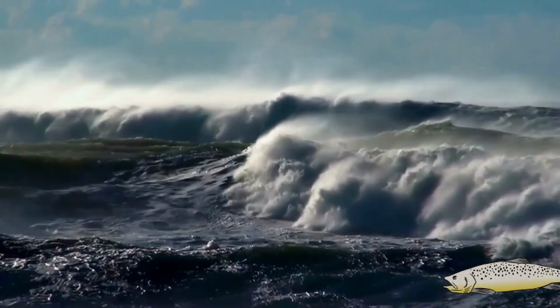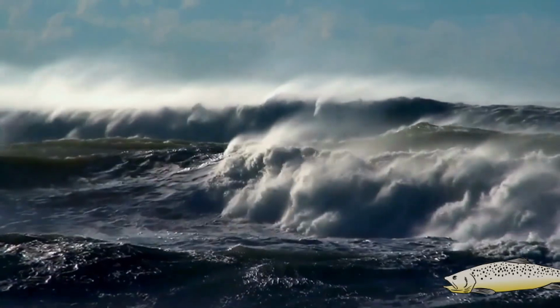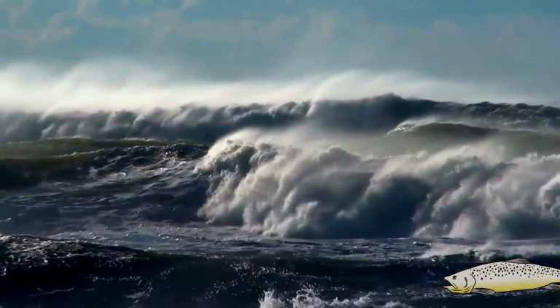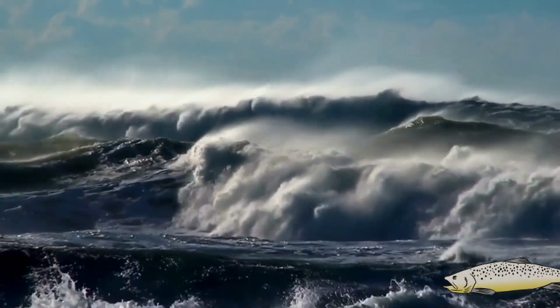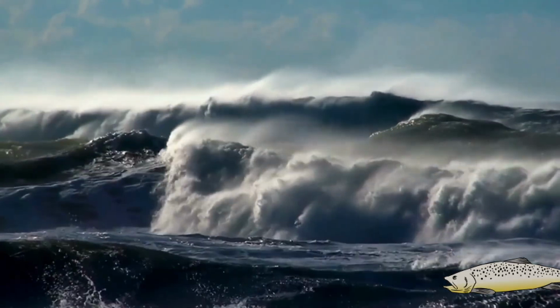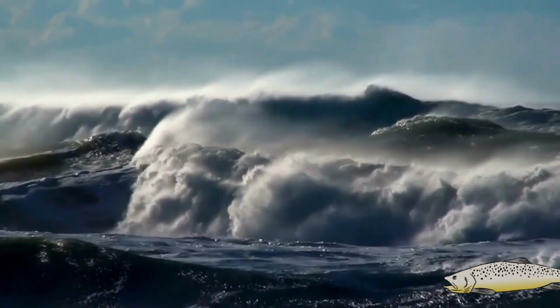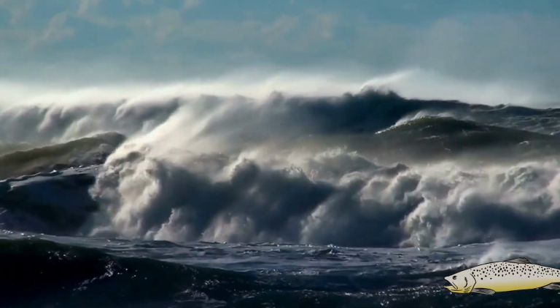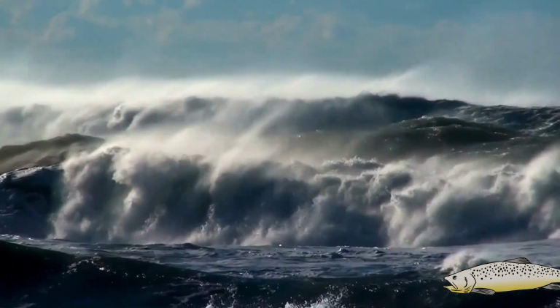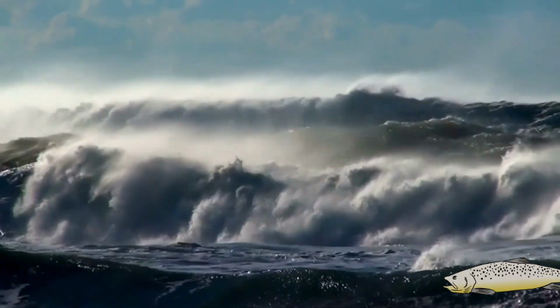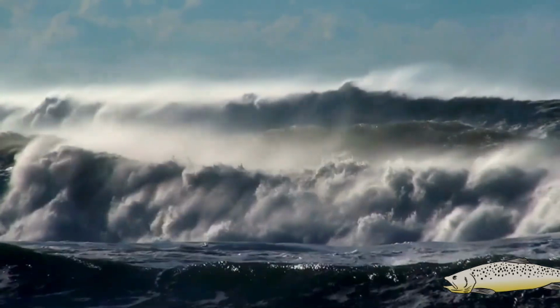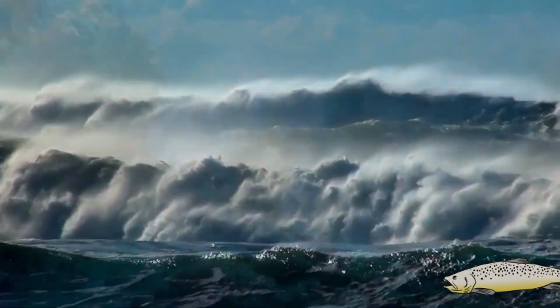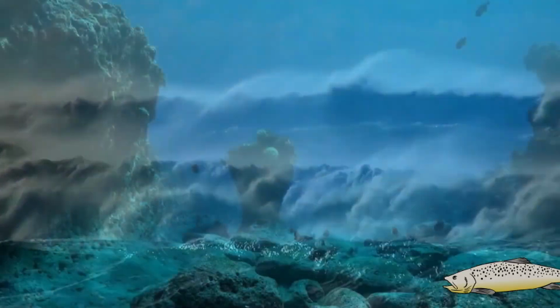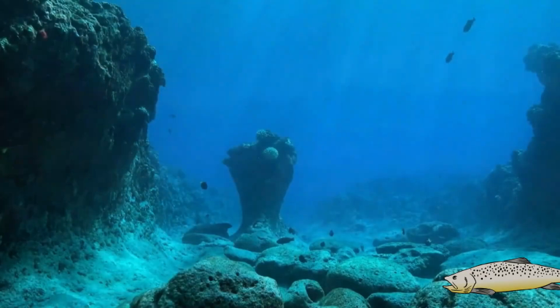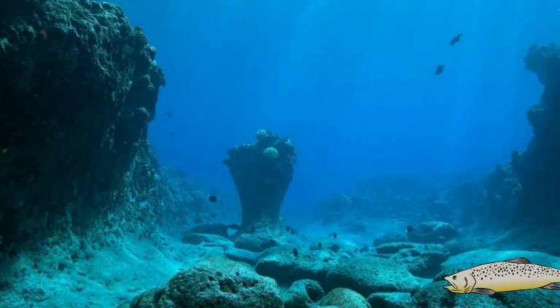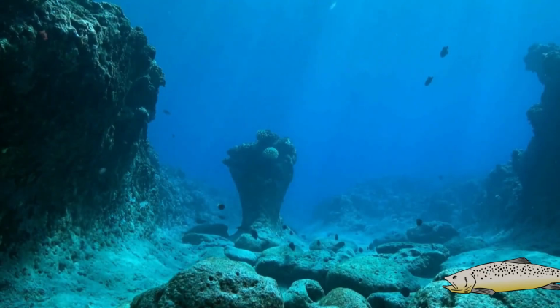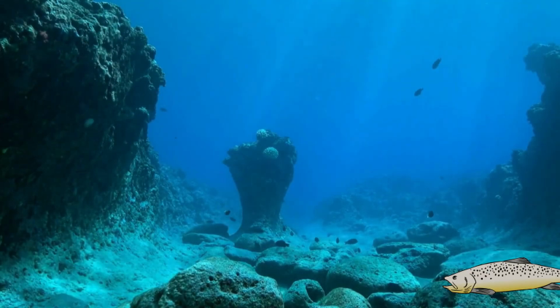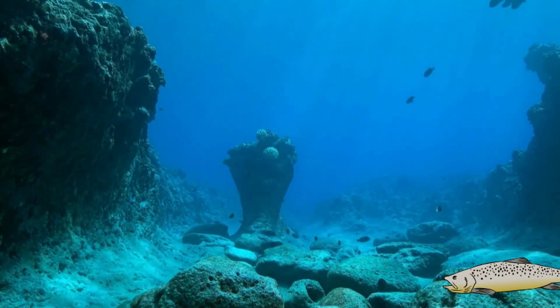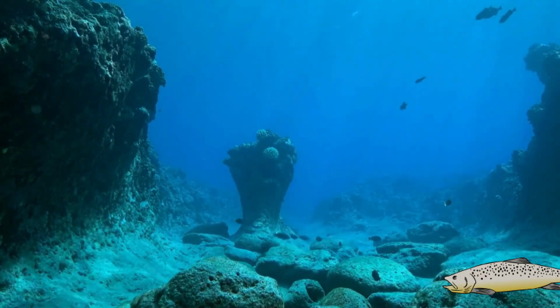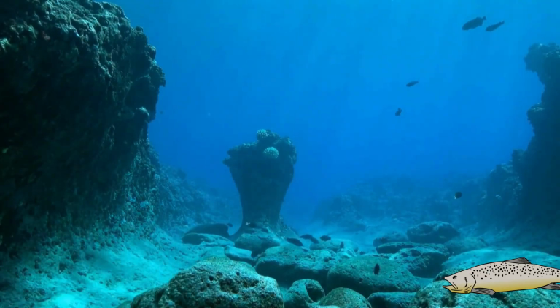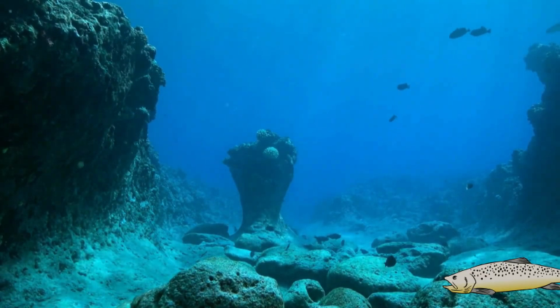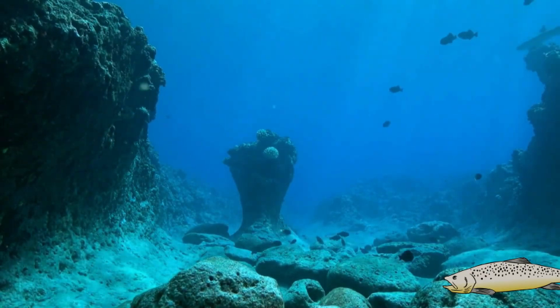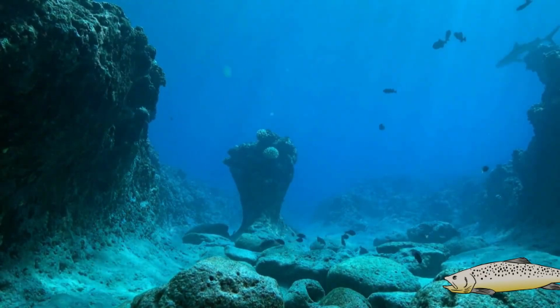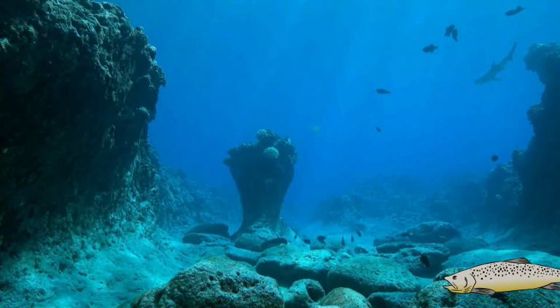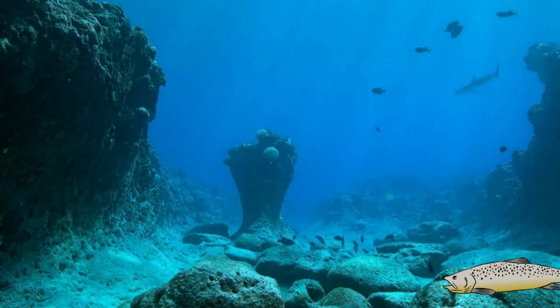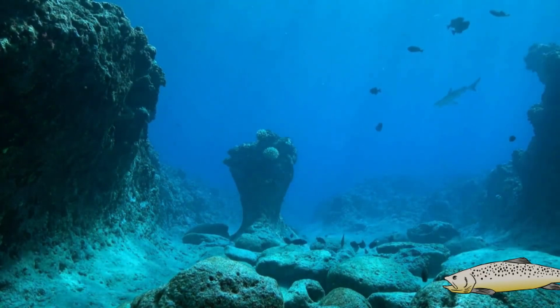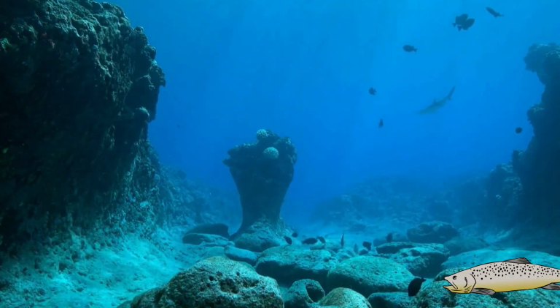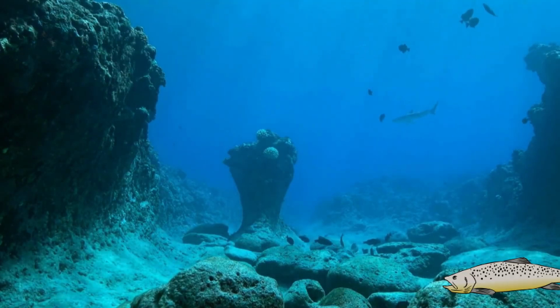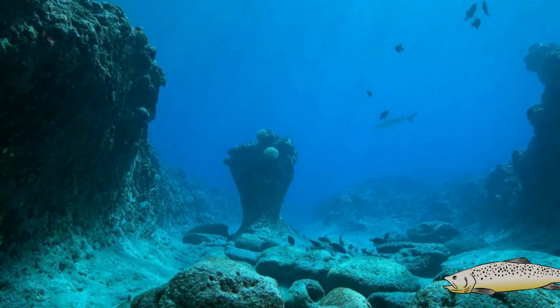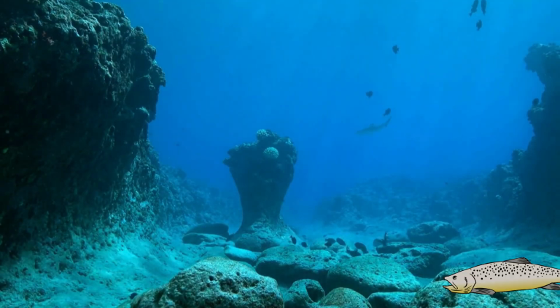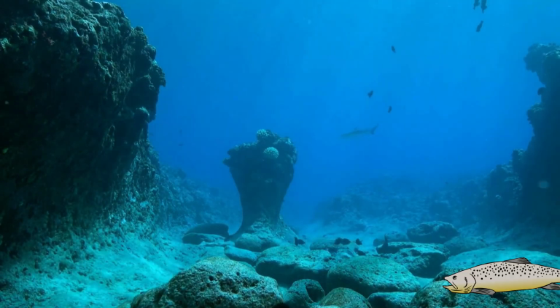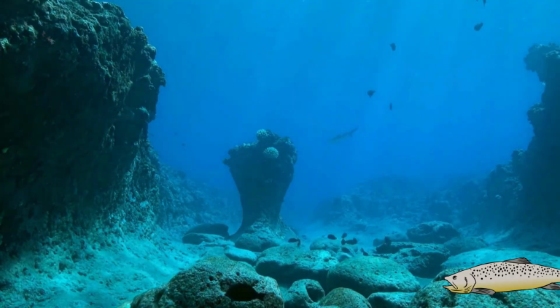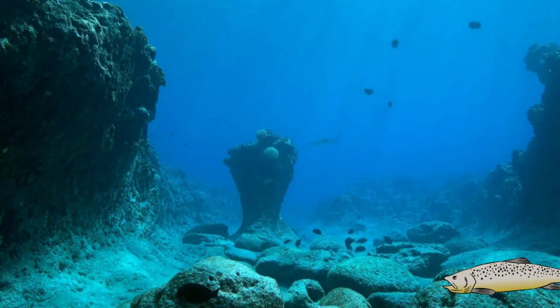Why is it important? The Black Devil reminds us of how little we know about the ocean depths, and how life adapts to the most hostile environments. Moreover, it is an example of how fascinatingly rare the world can be.